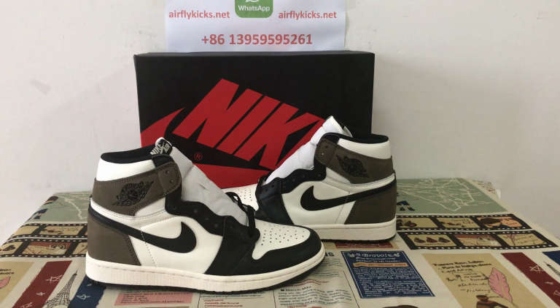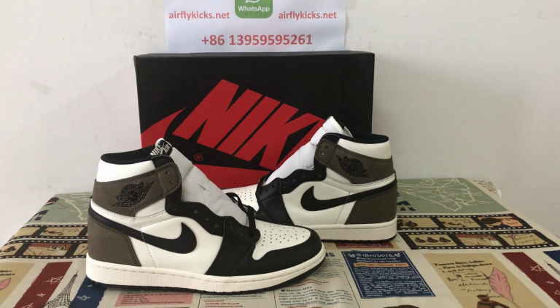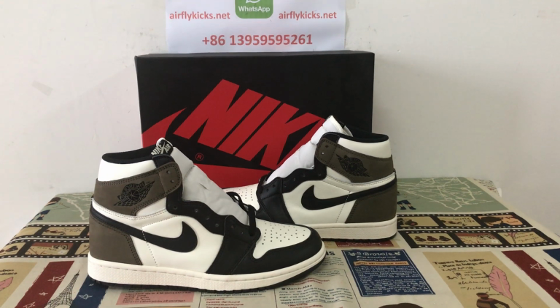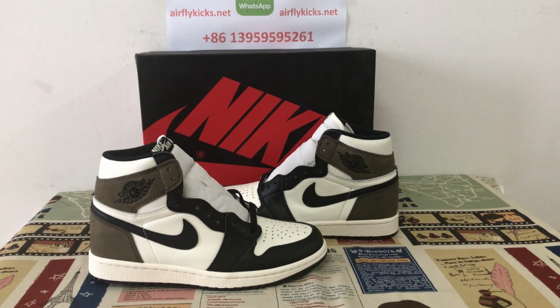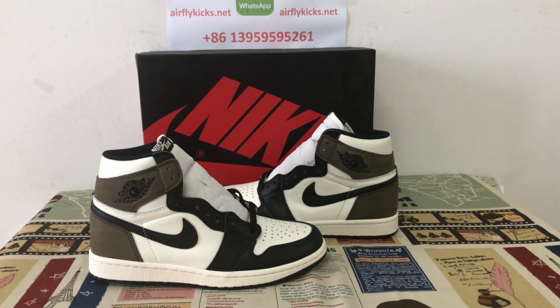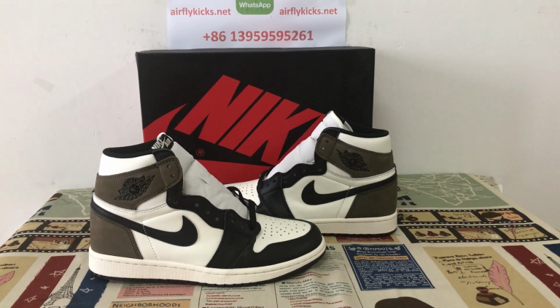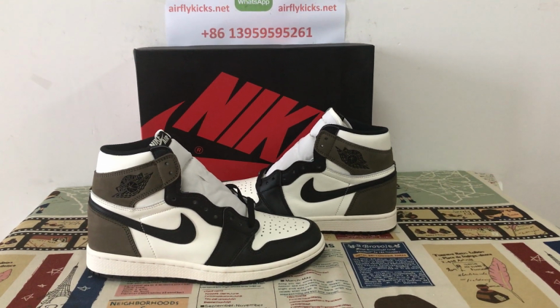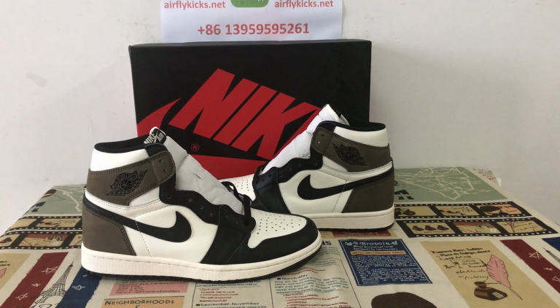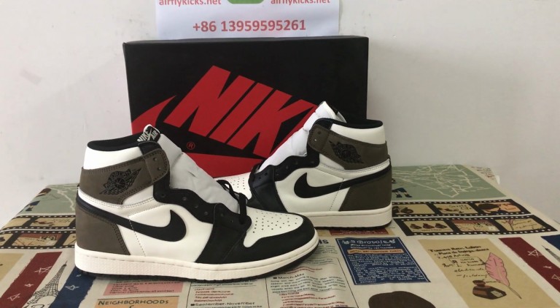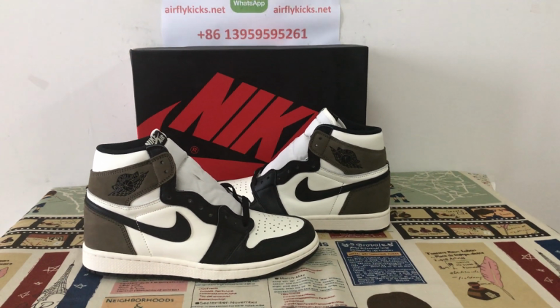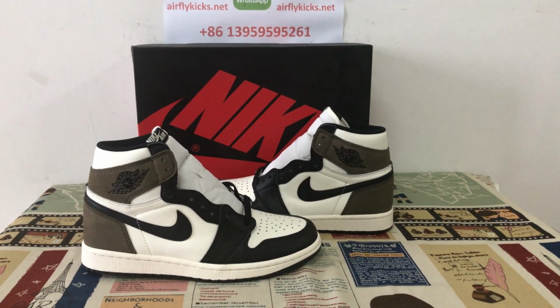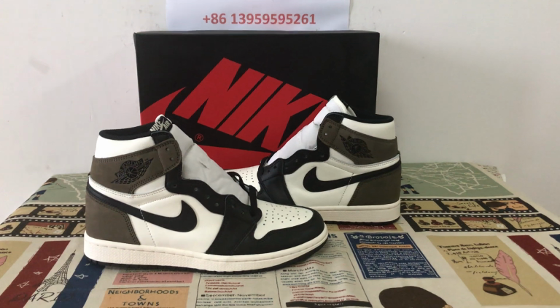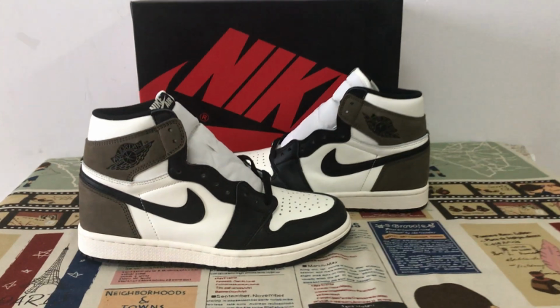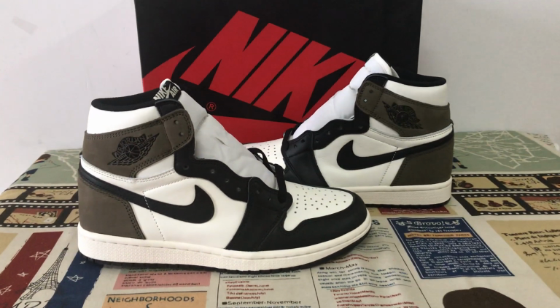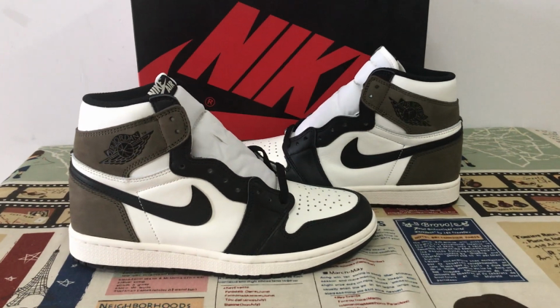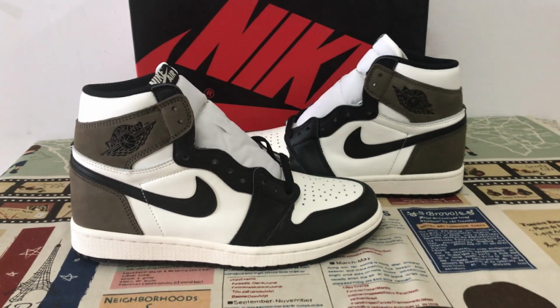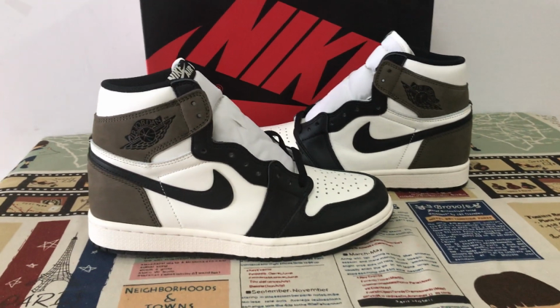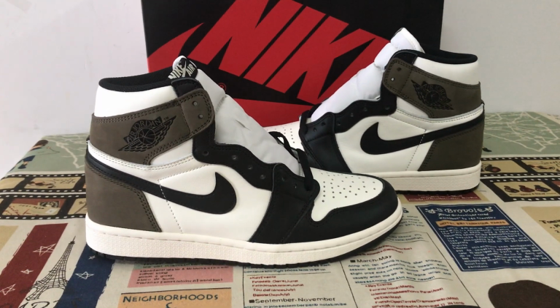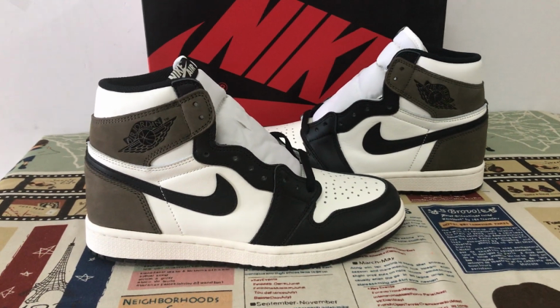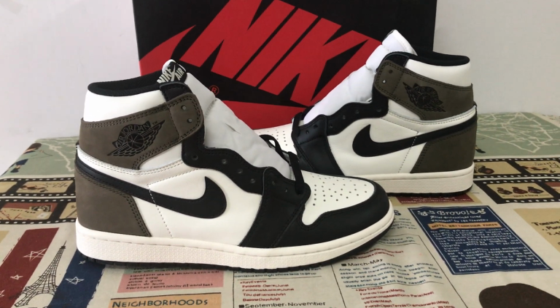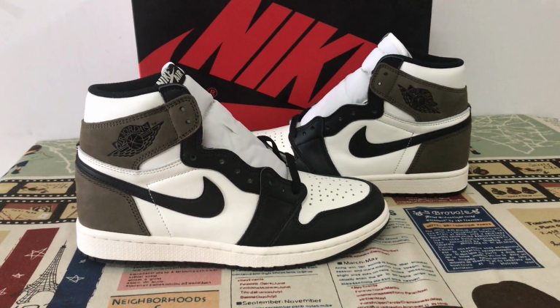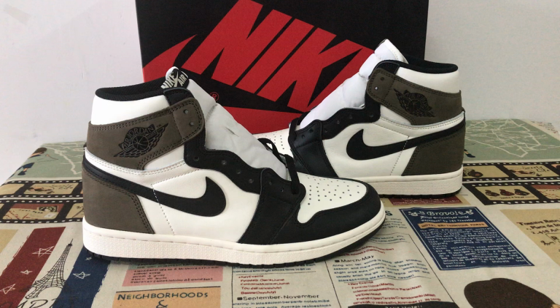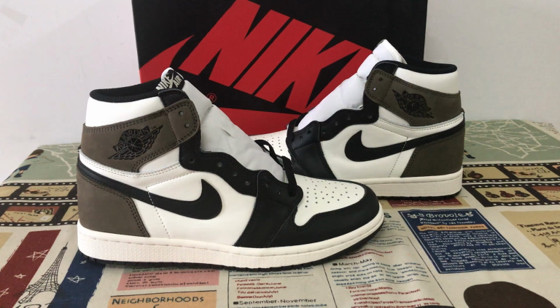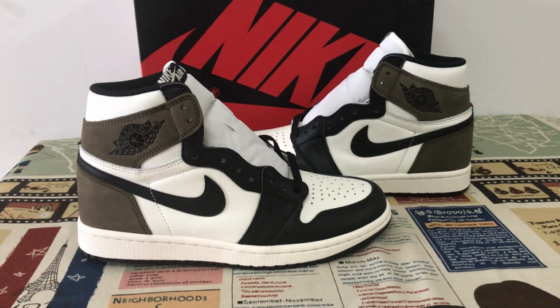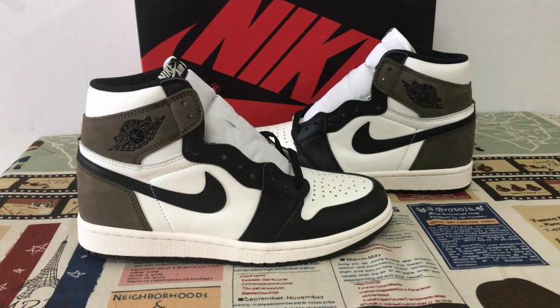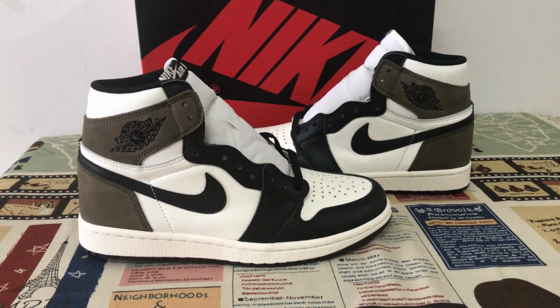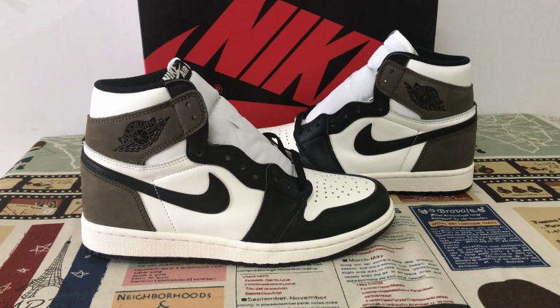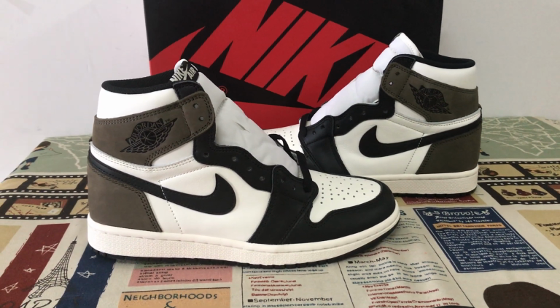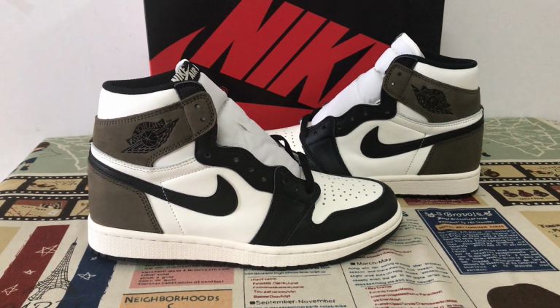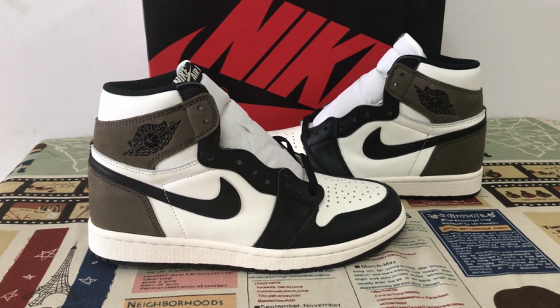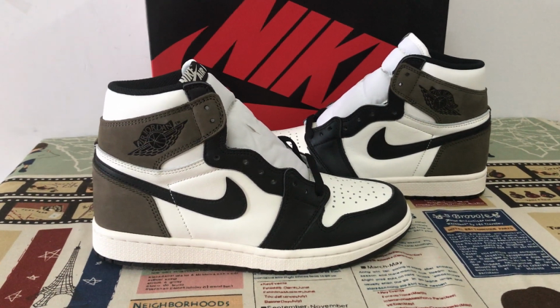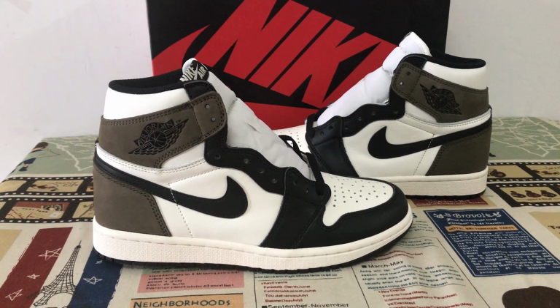Hello guys, today let me show you the Jordan 1 High OG Dark Mocha. We can see the features of white, black and coffee leather.